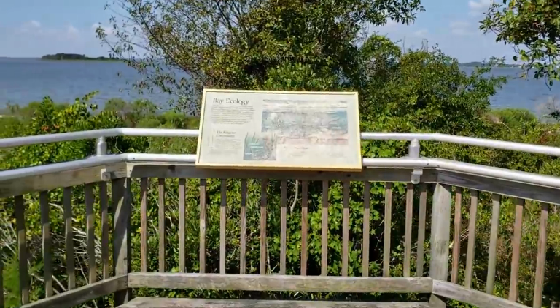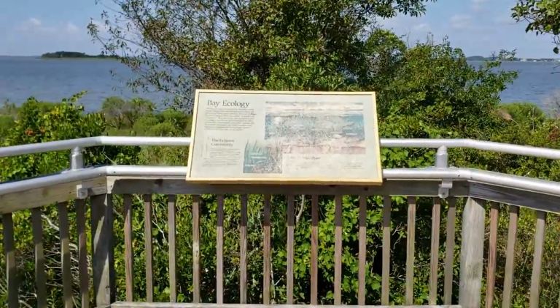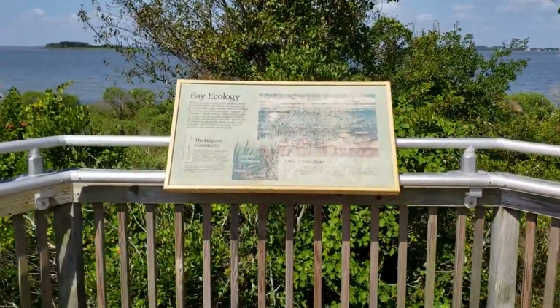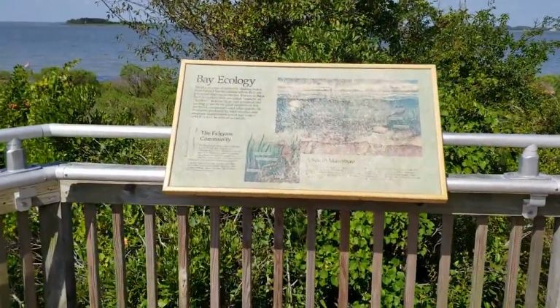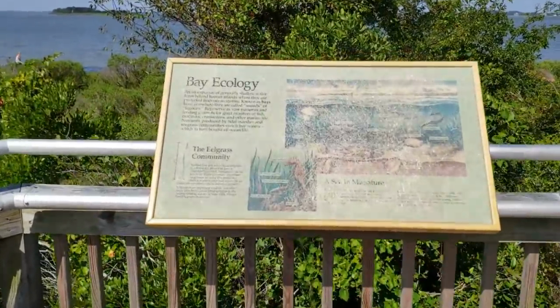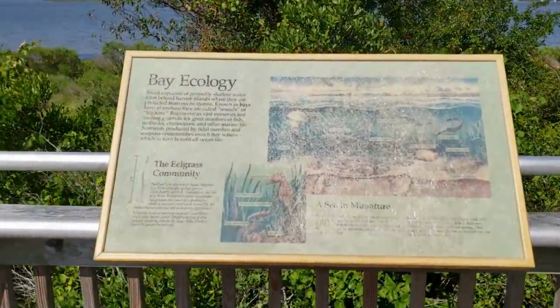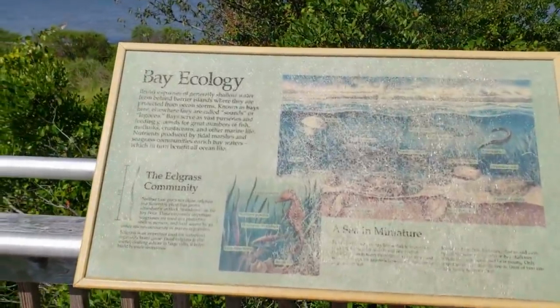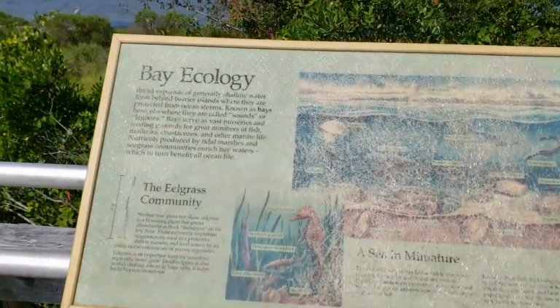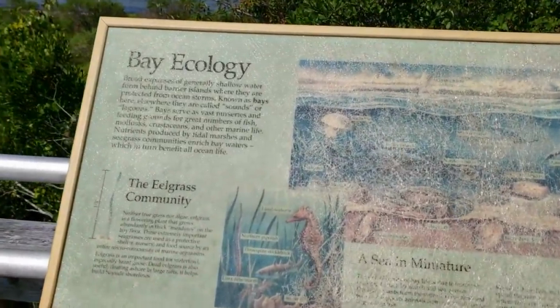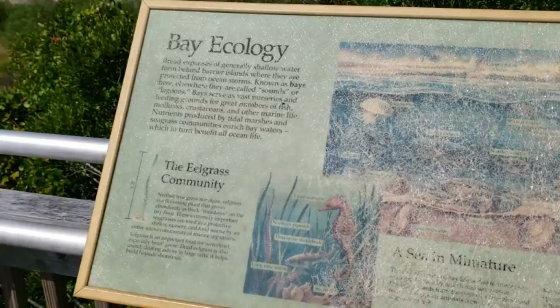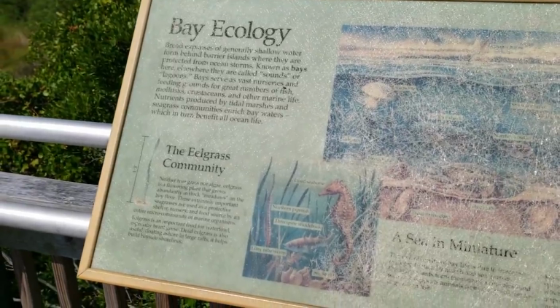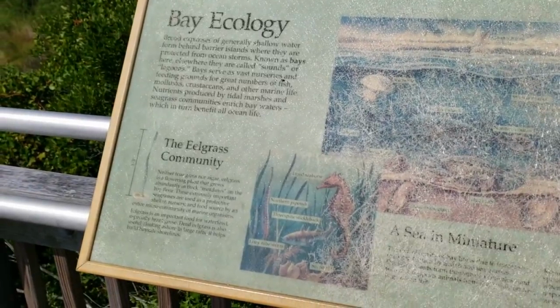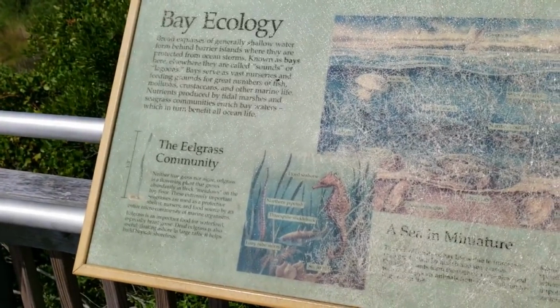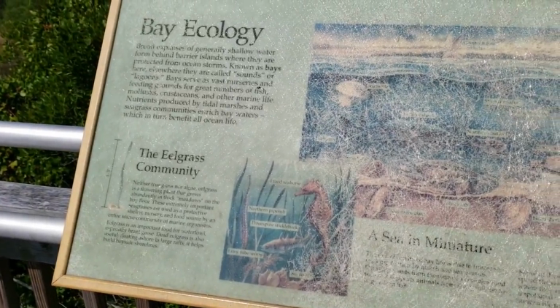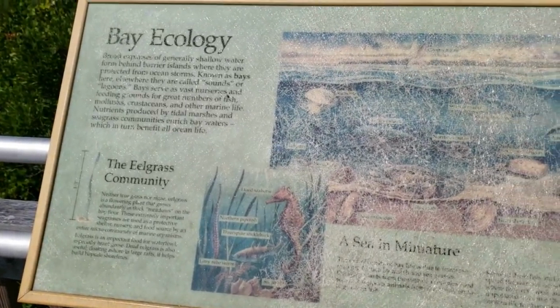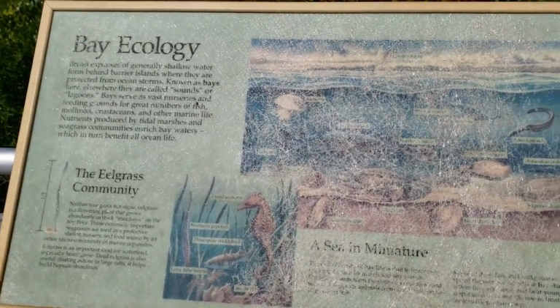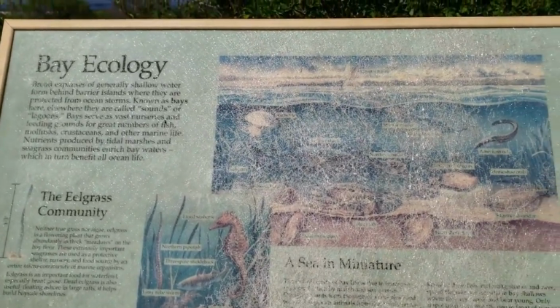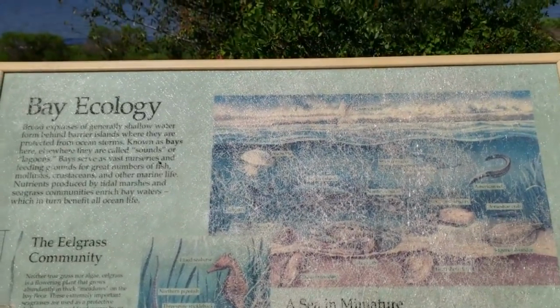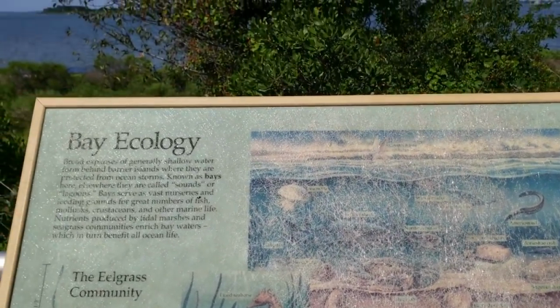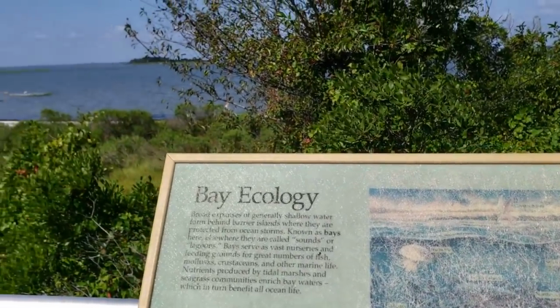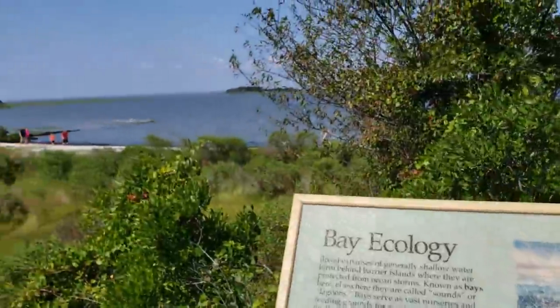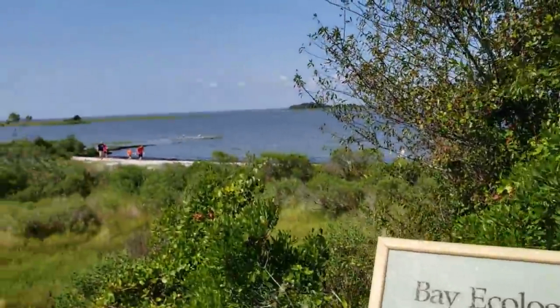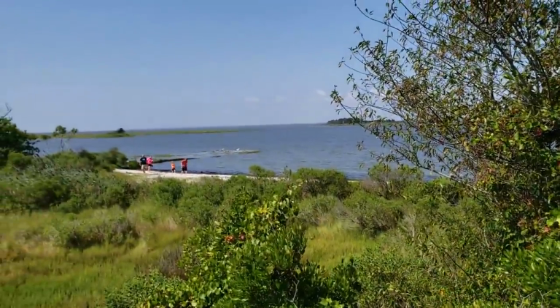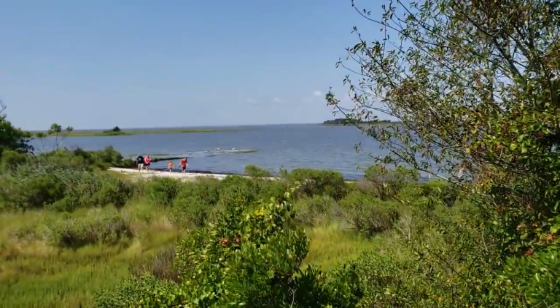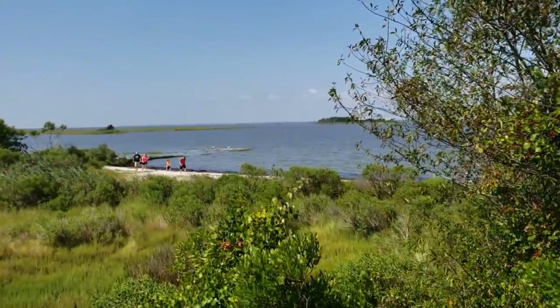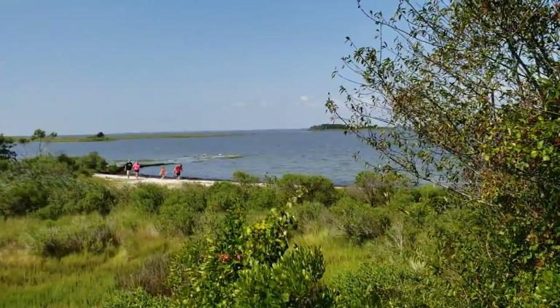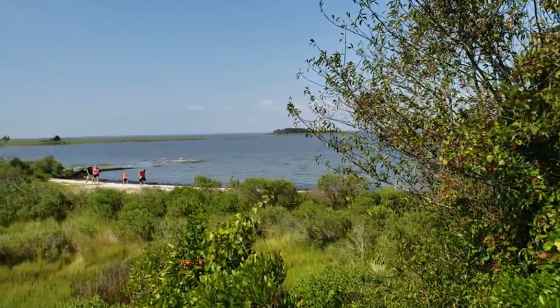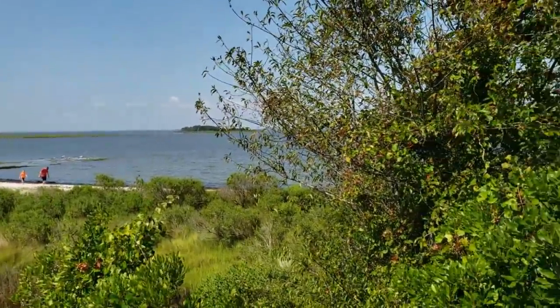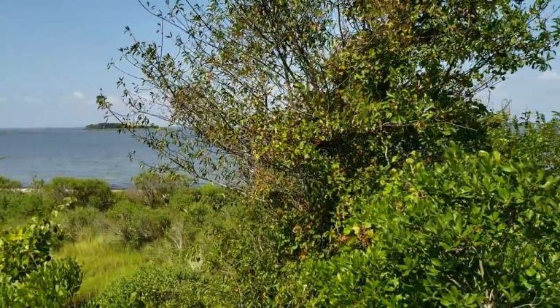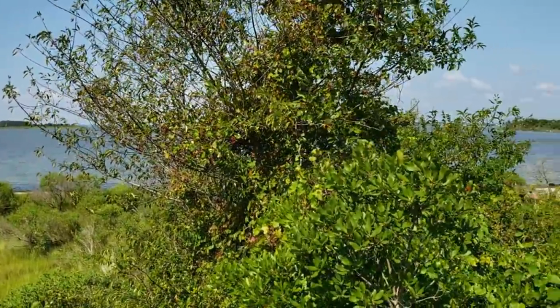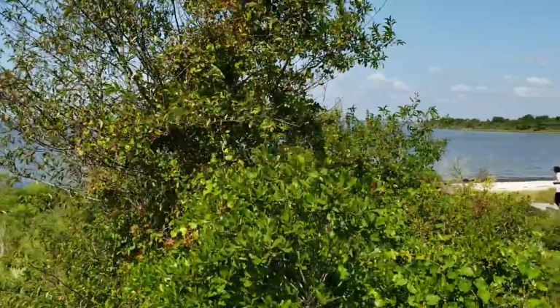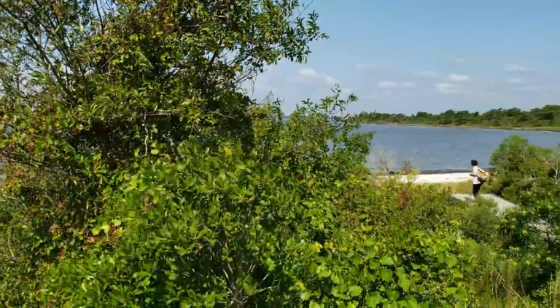Along the way you'll also find some informational plaques which will tell you some information about the area and the wildlife. And just up here is one of the beaches, and we're going to head over there next.